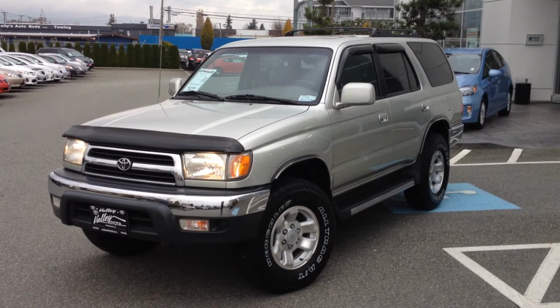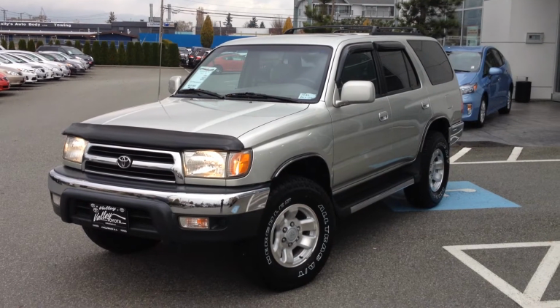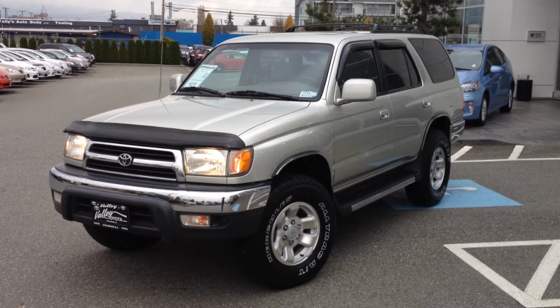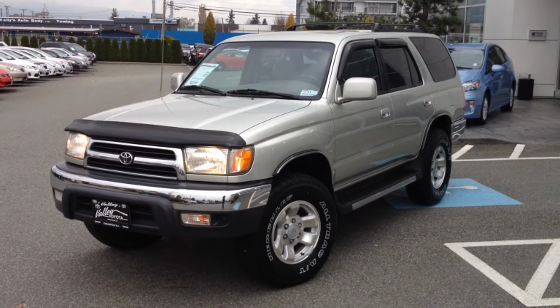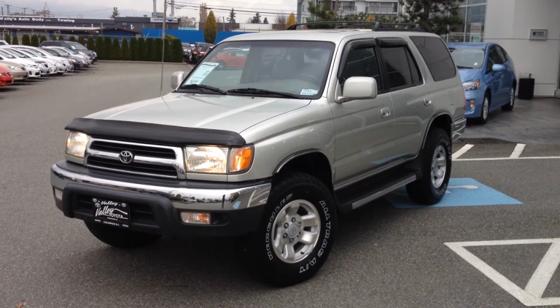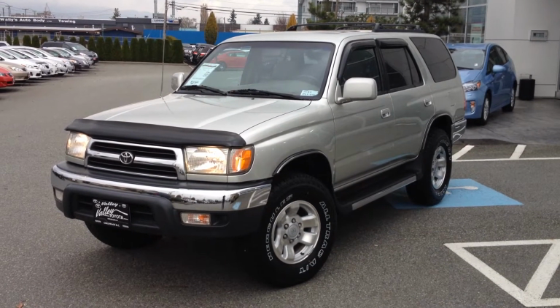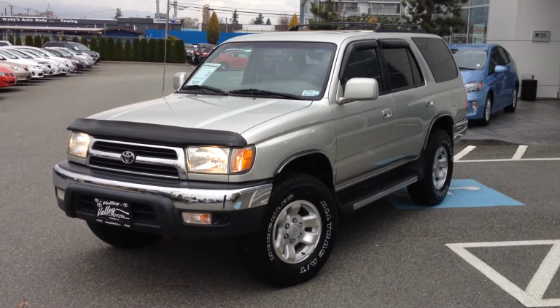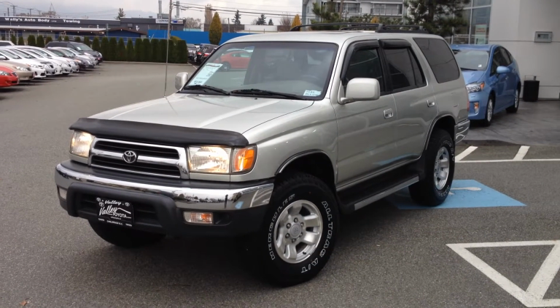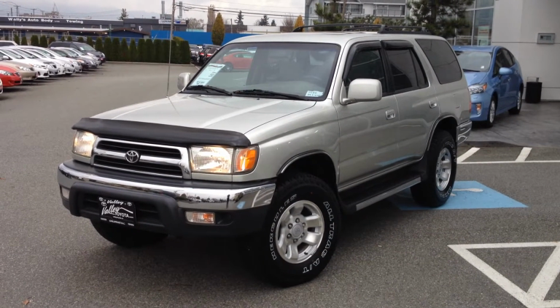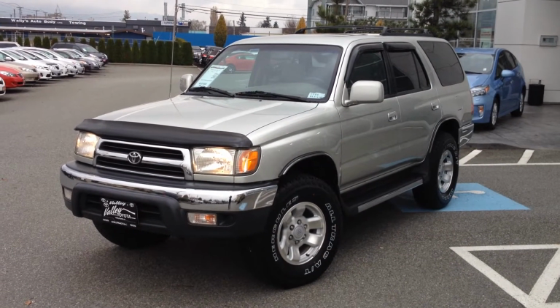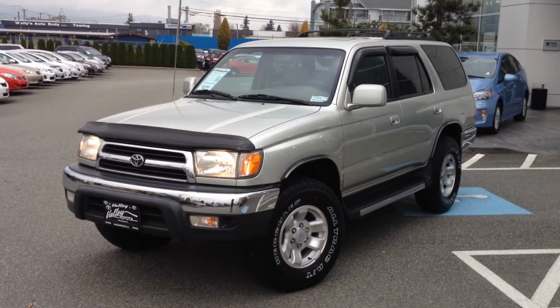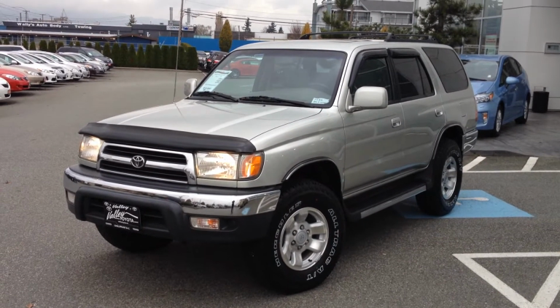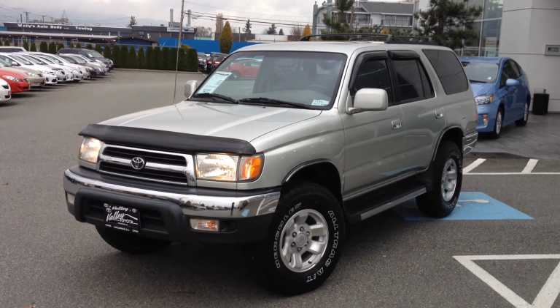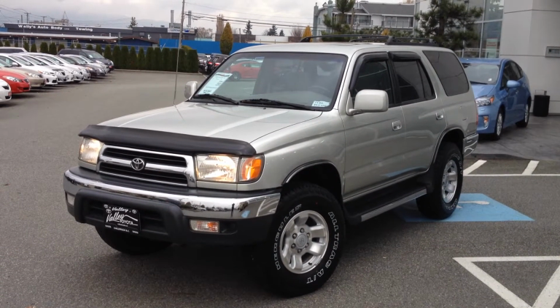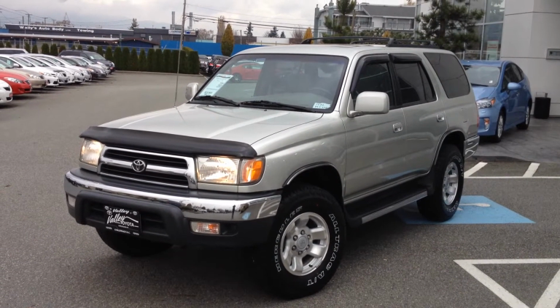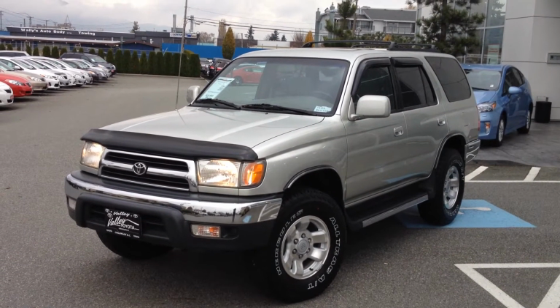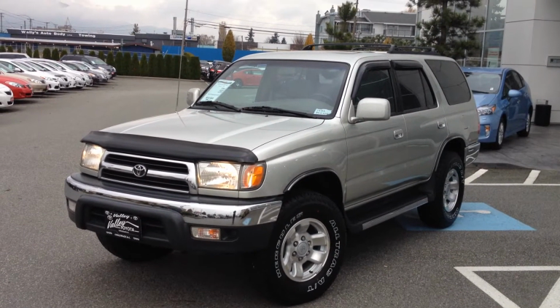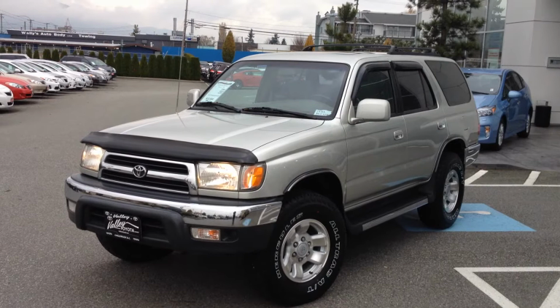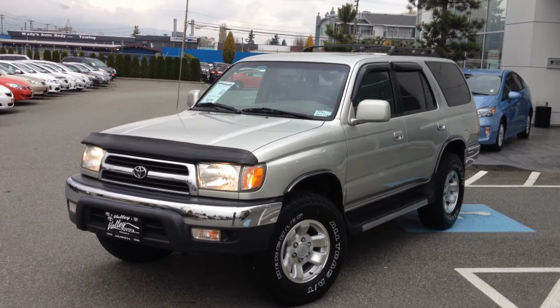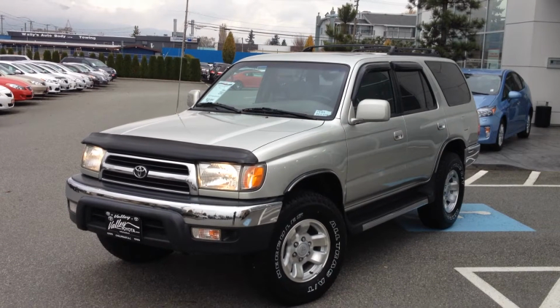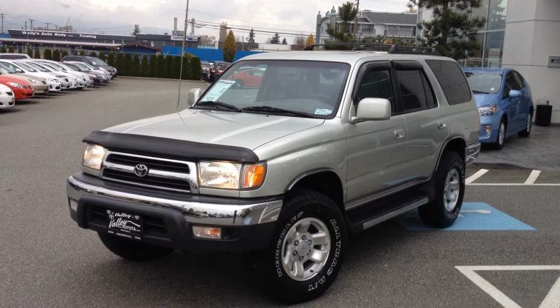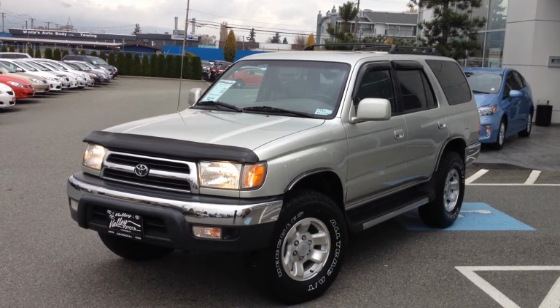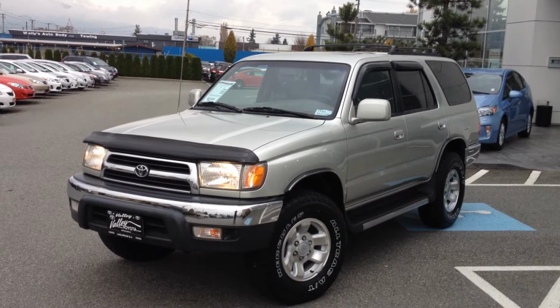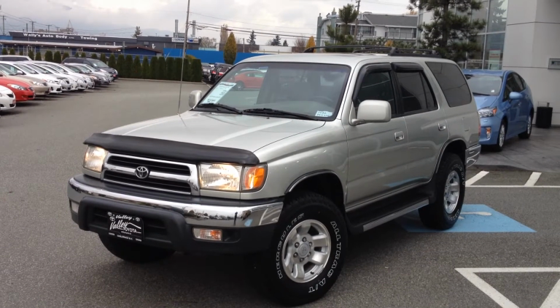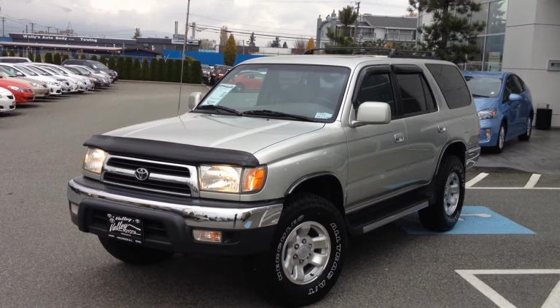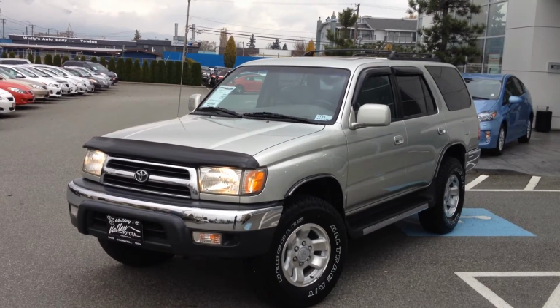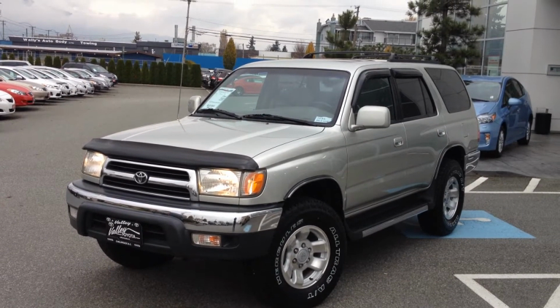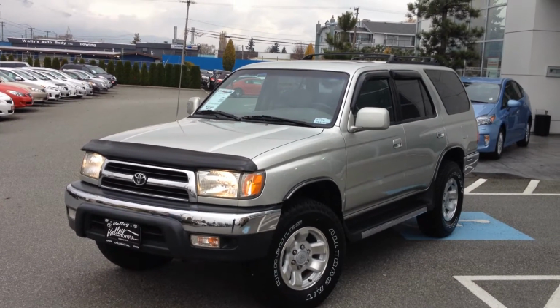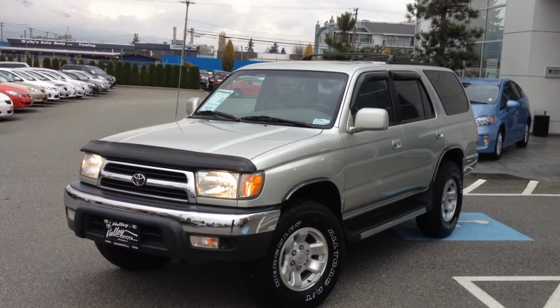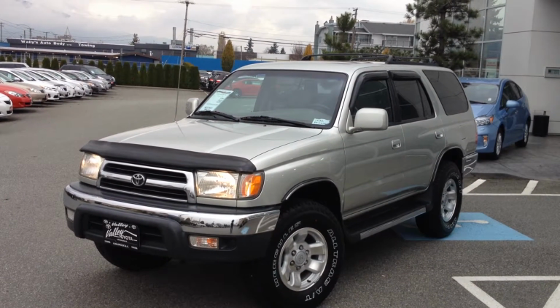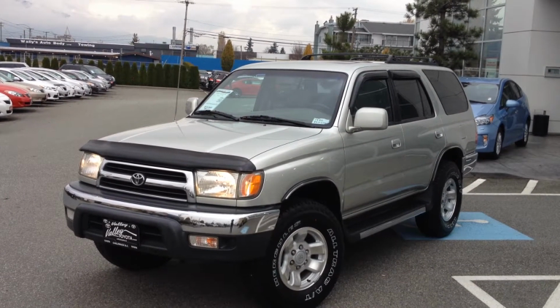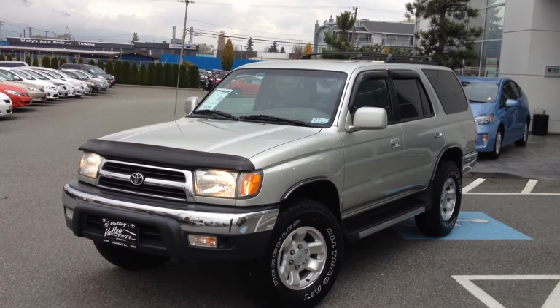Welcome to ValleyToyota.ca. You're having a look at a 1999 Toyota 4Runner, stock number 13992B.